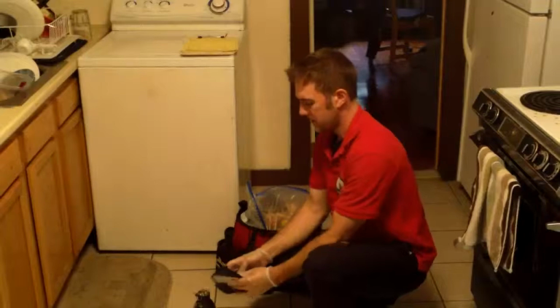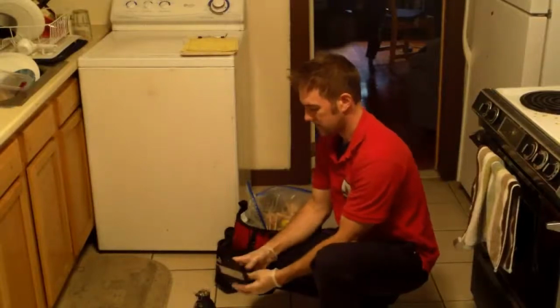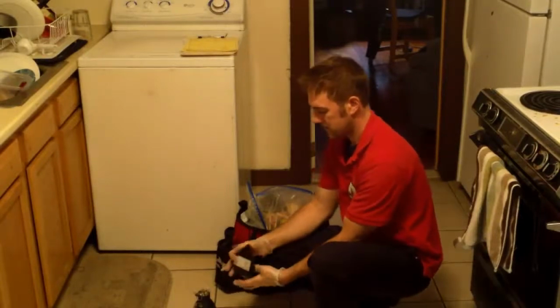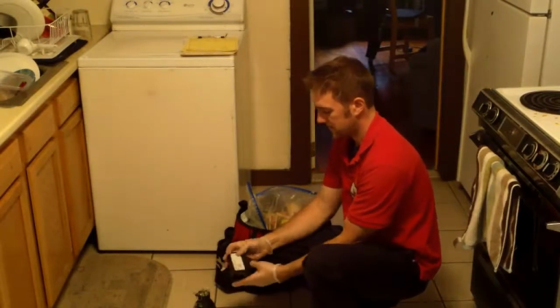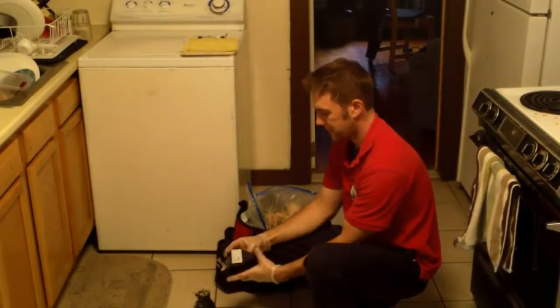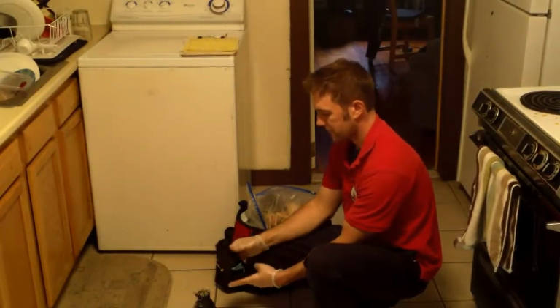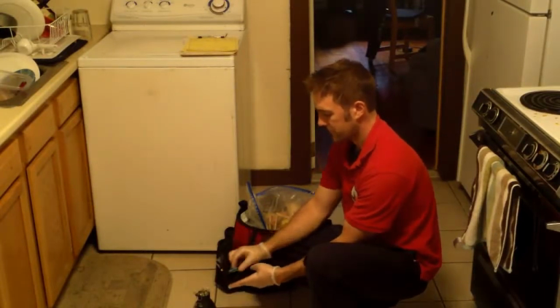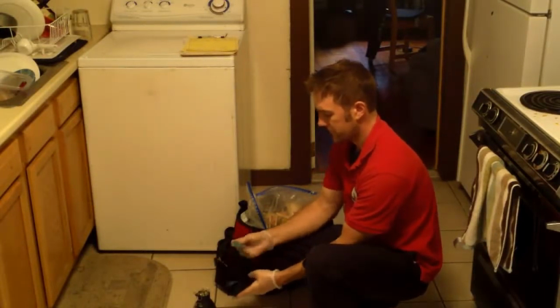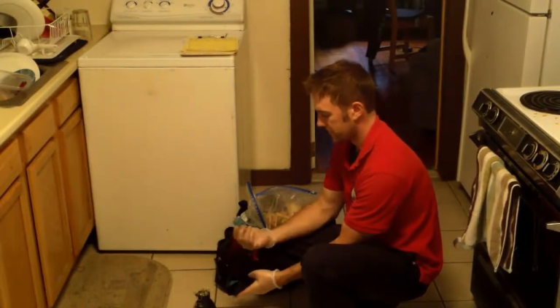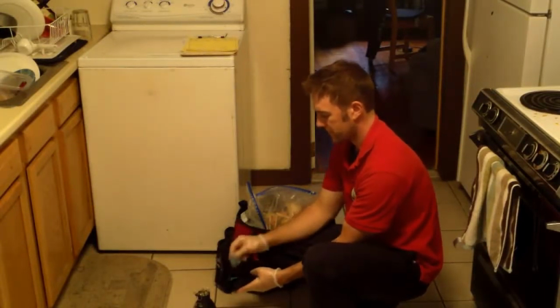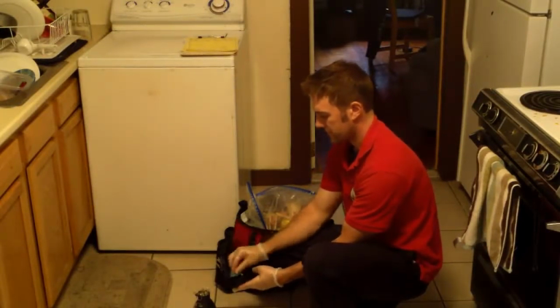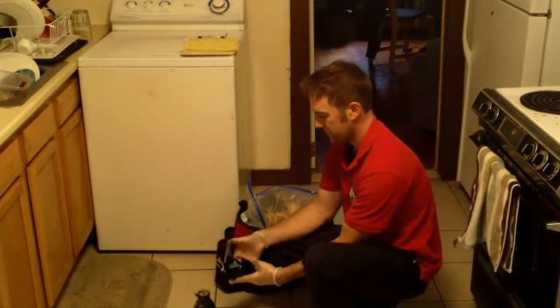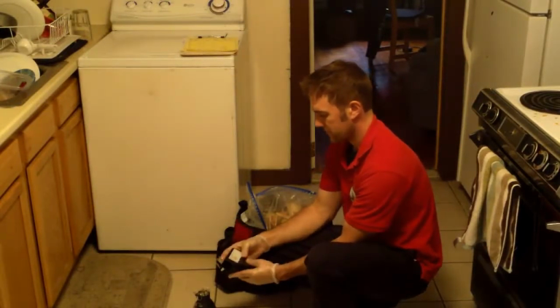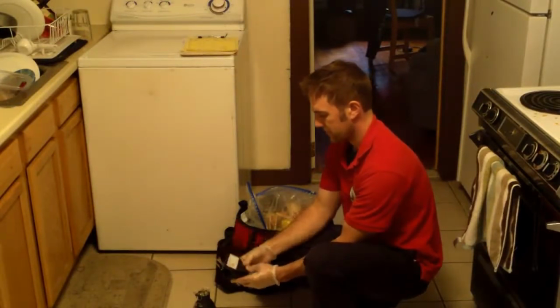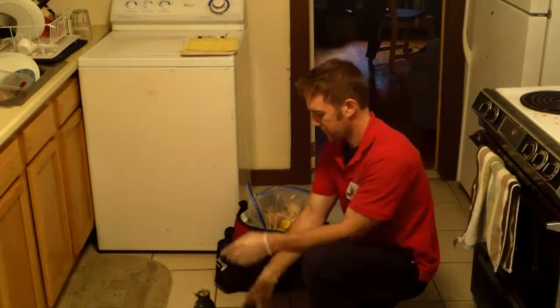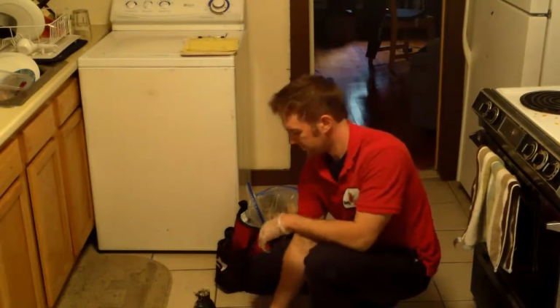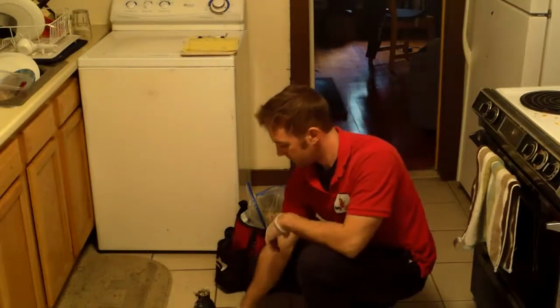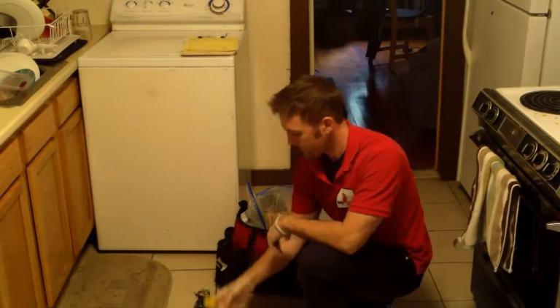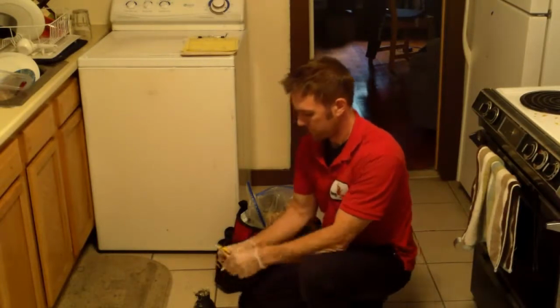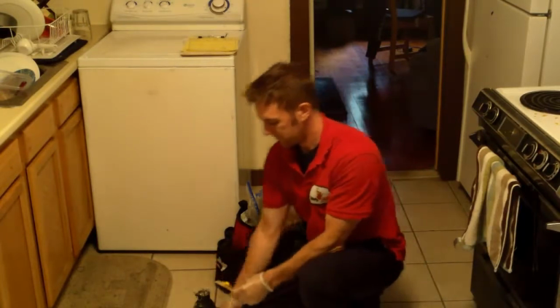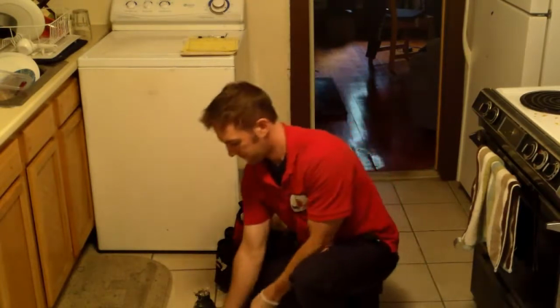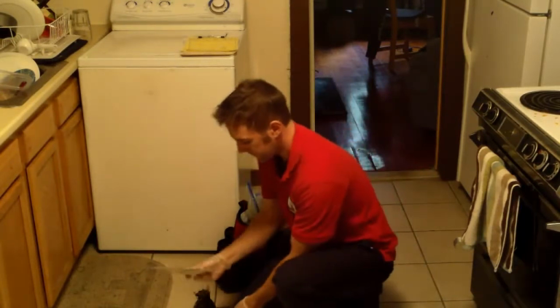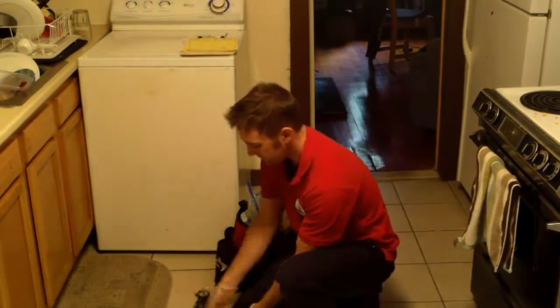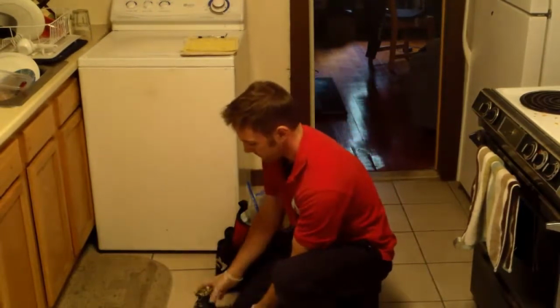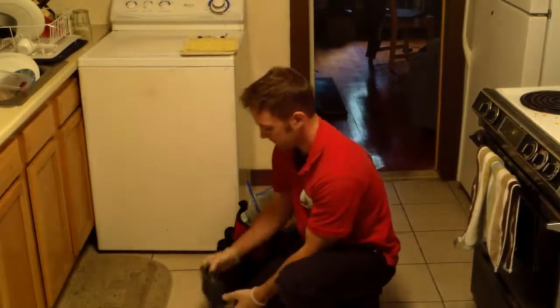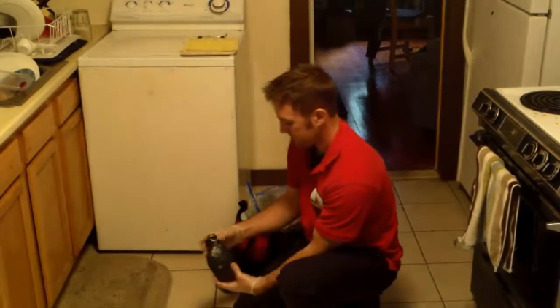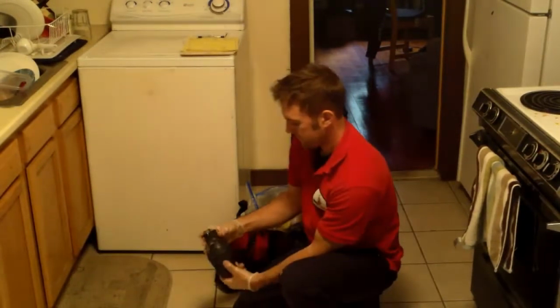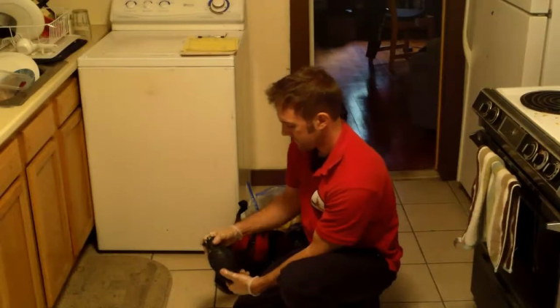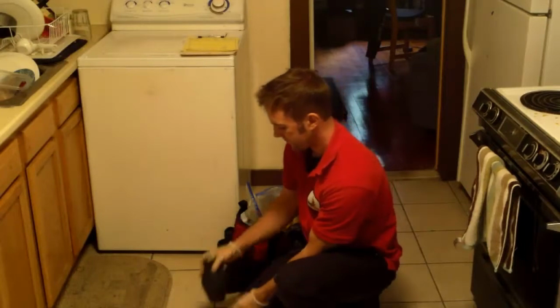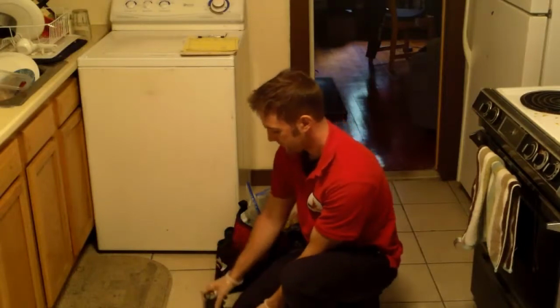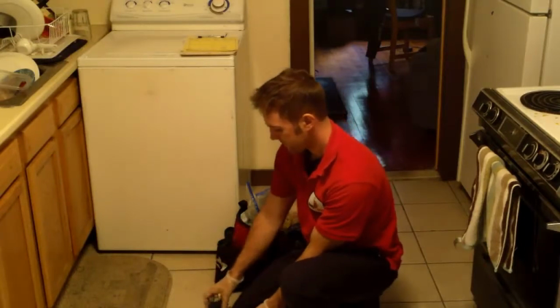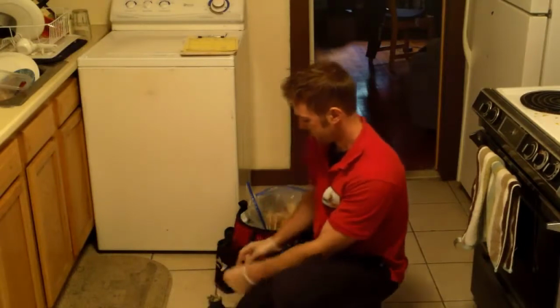Hi, it's Mike here from Bug Bully Pest Control, and today we're treating for mice. As you can see, I have a bait station in my hand. I put some first strike bait in it, and I'm going to use some snap traps, glue boards, and also some tracking powder.